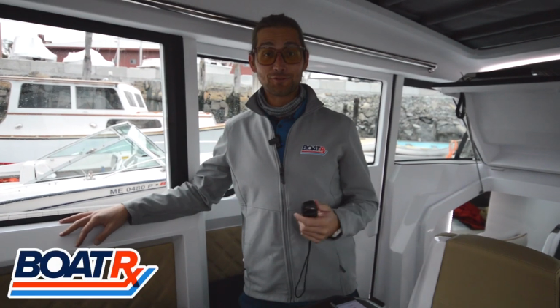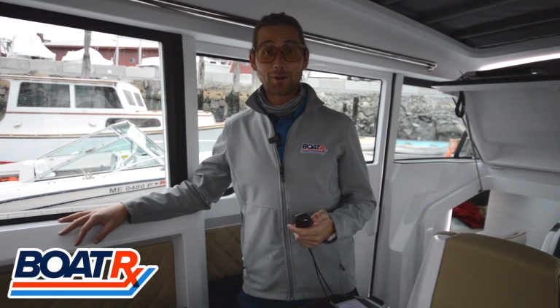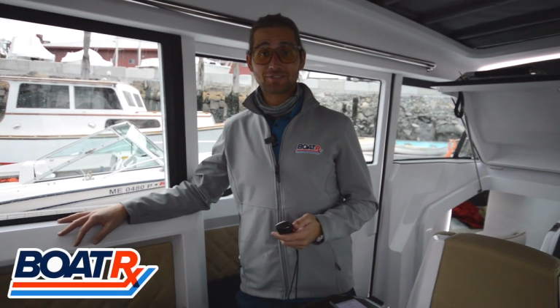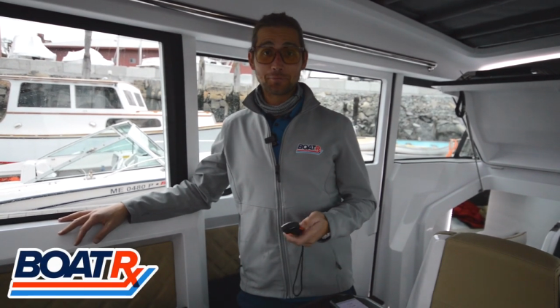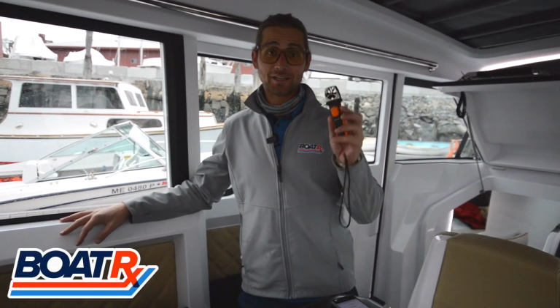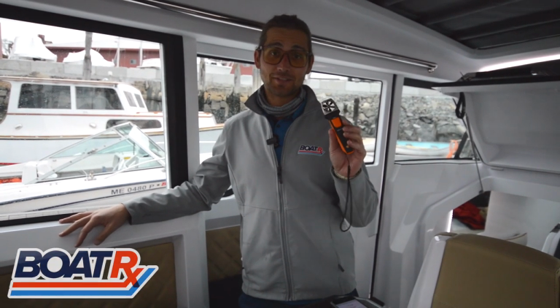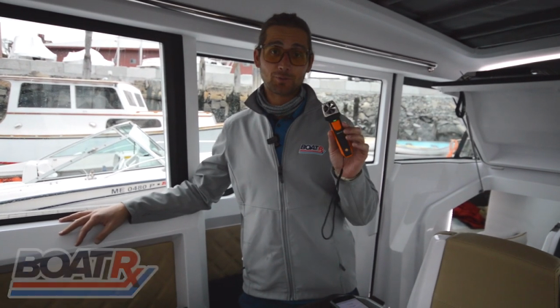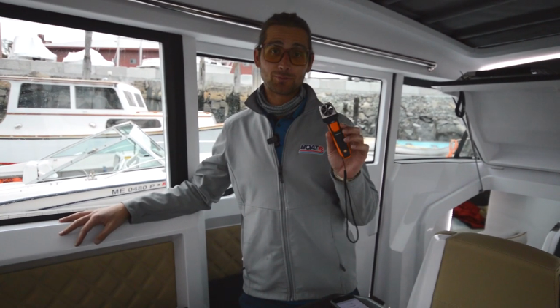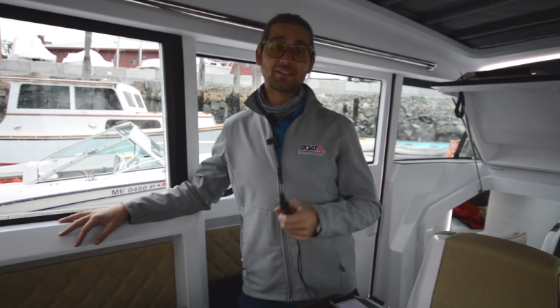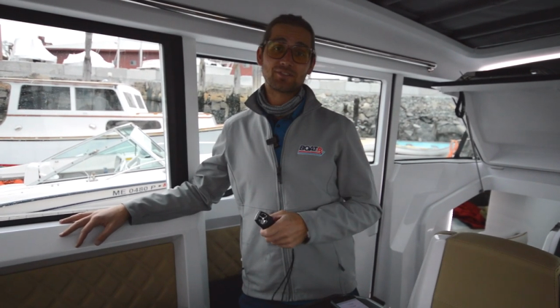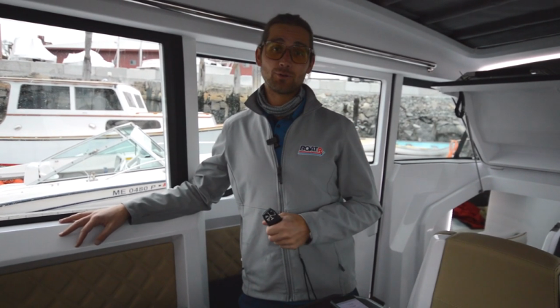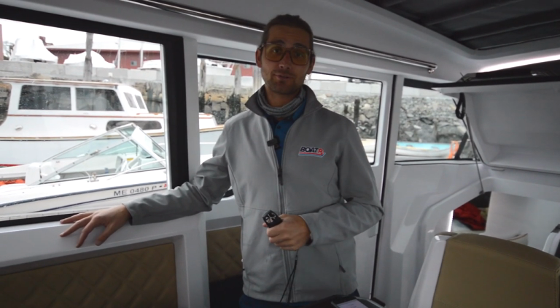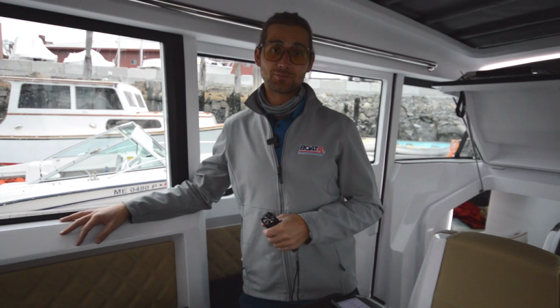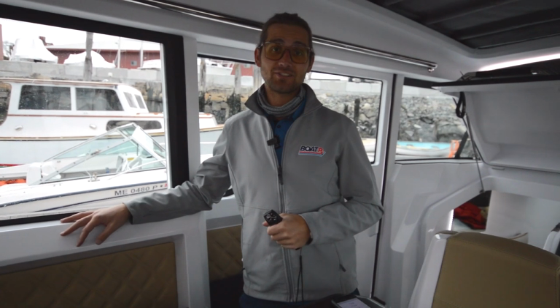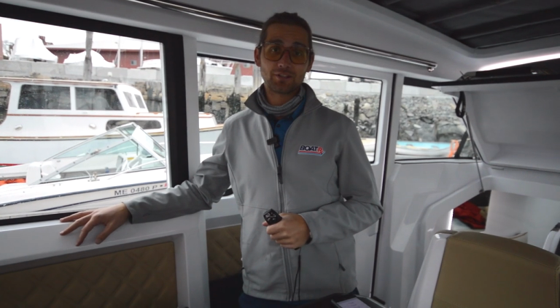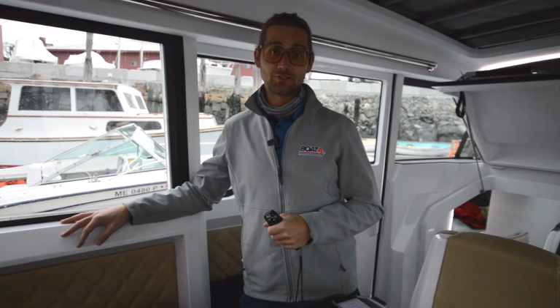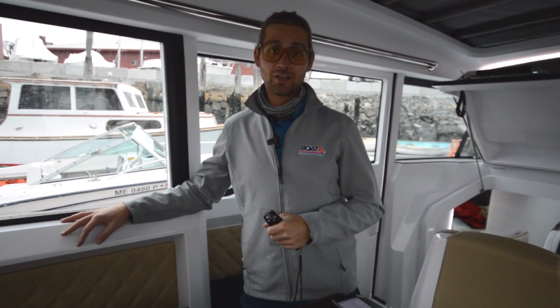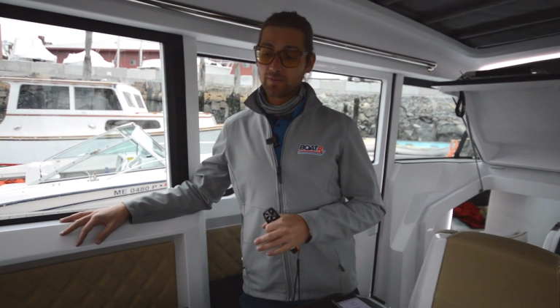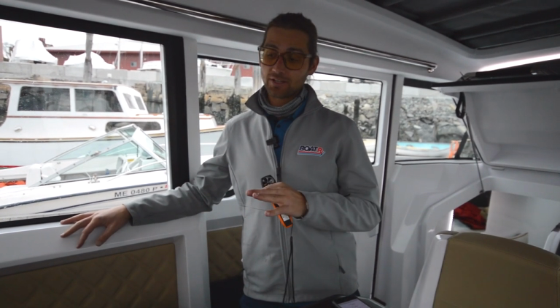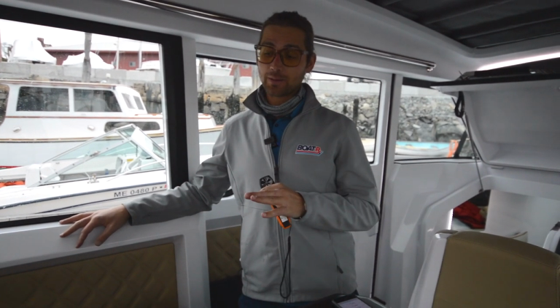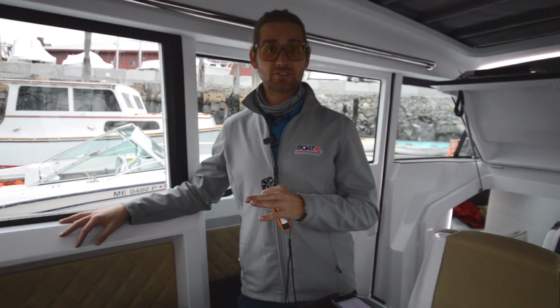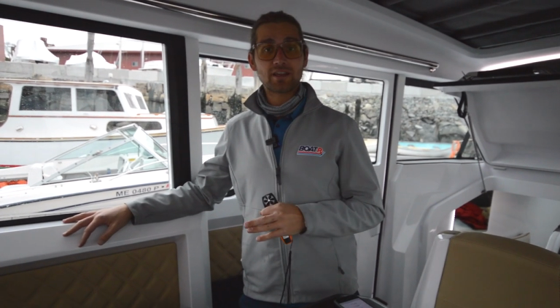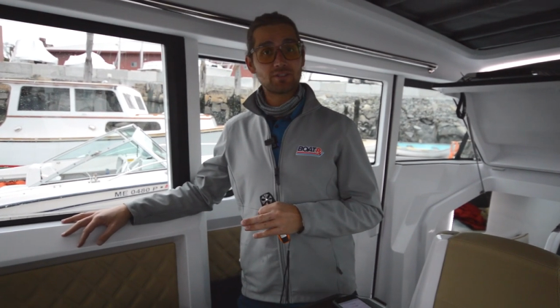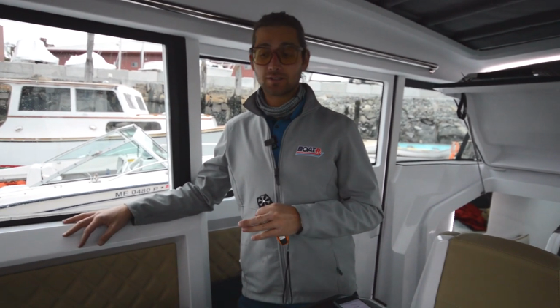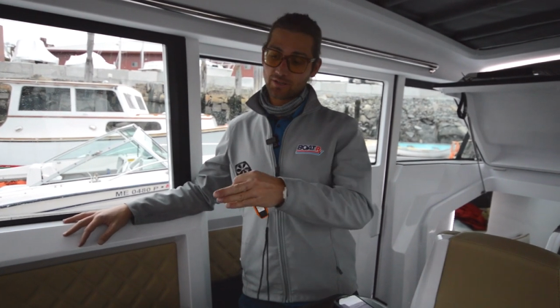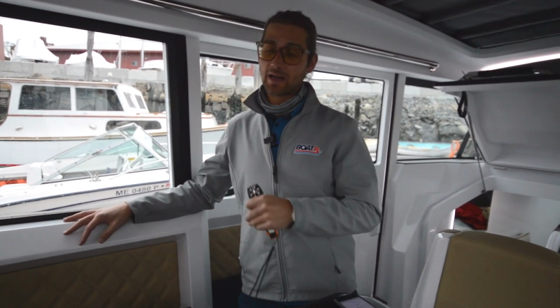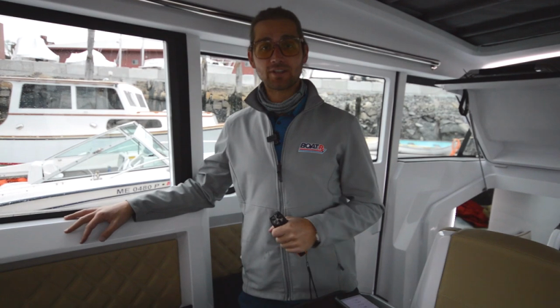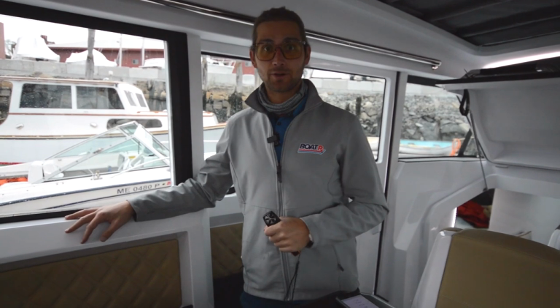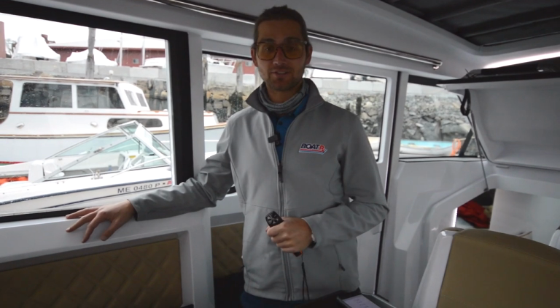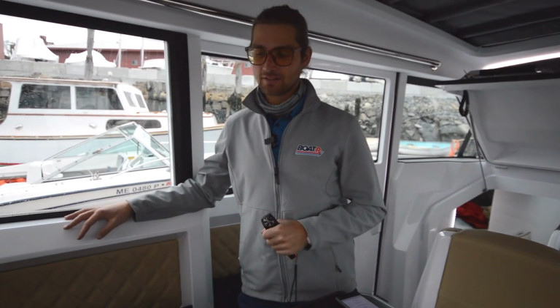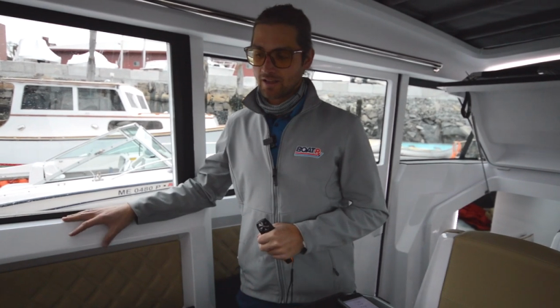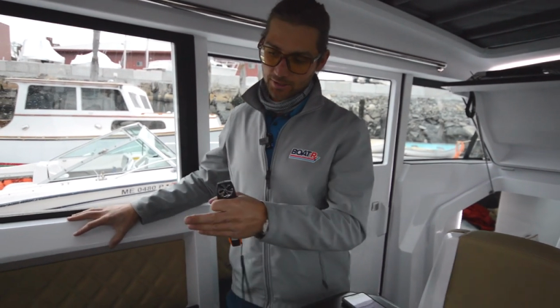Phil from BoatRx. Today we're breaking out the Testo smart probes again to test the Maybrew Power Systems DC air conditioners. We've got everything hooked up to the 7000 BTU air conditioner here in the back of this Axopar 37. Take a look.